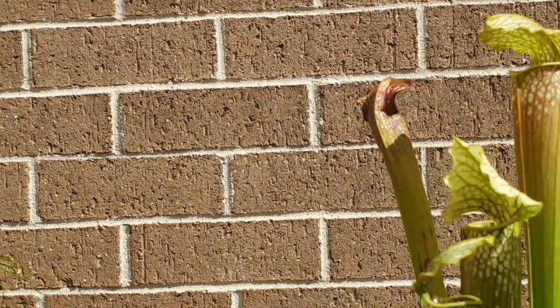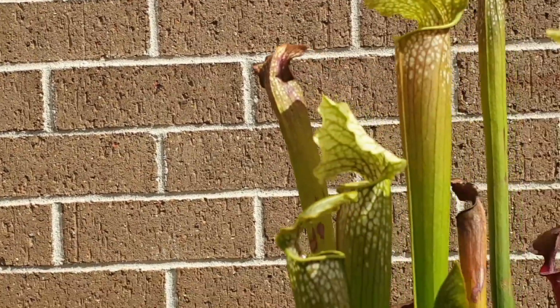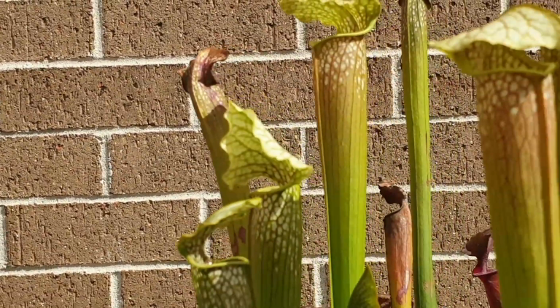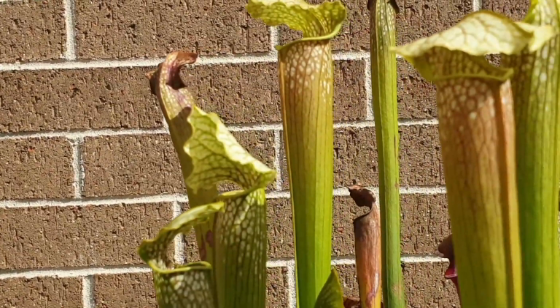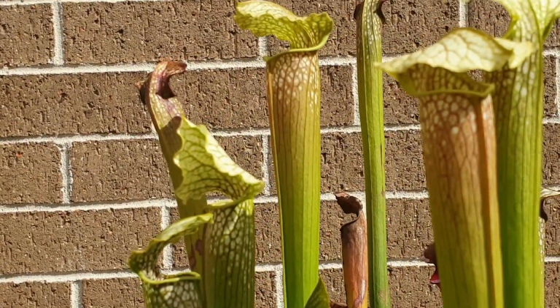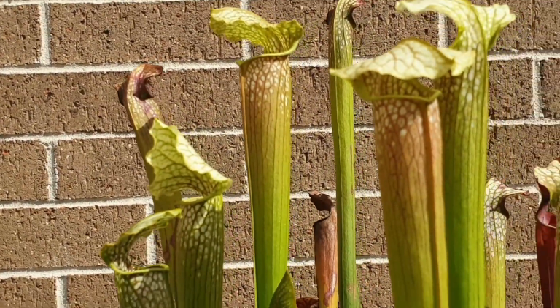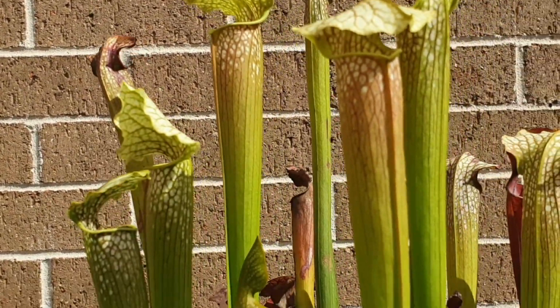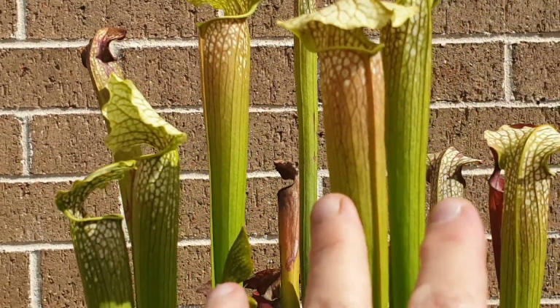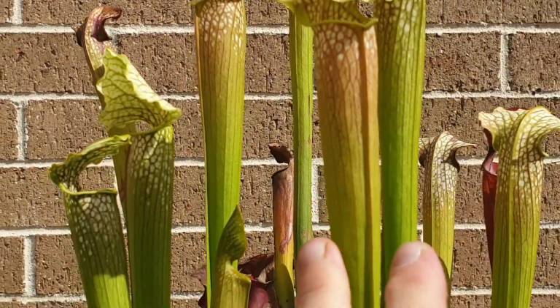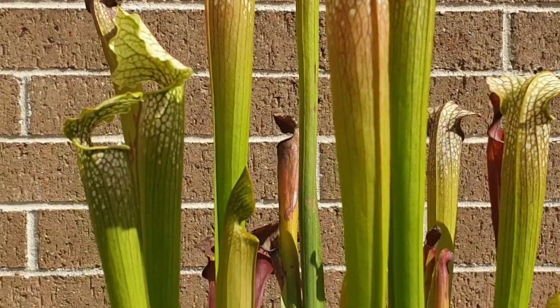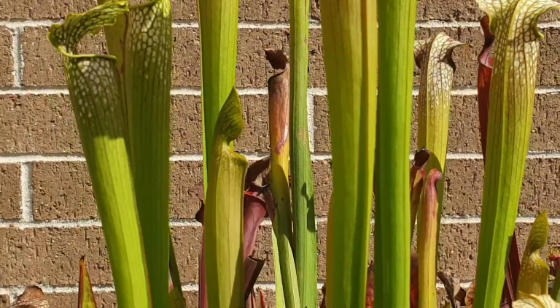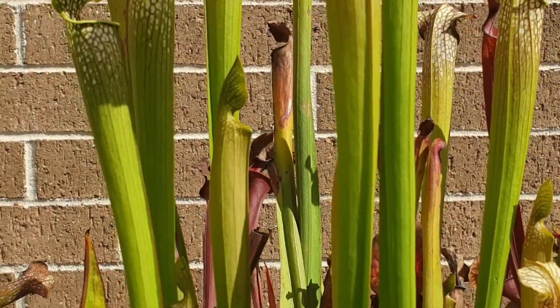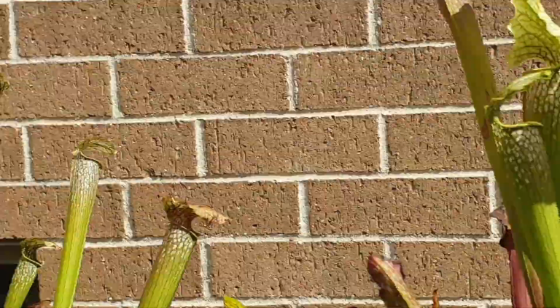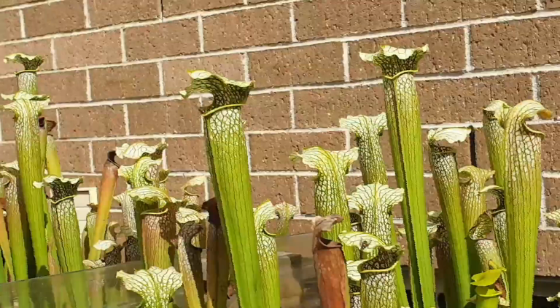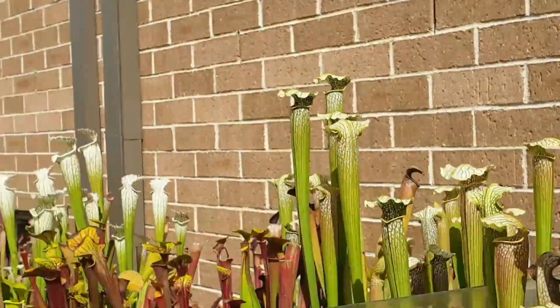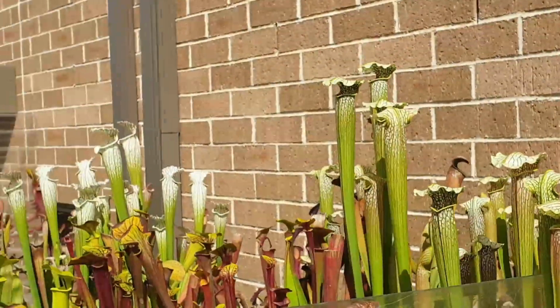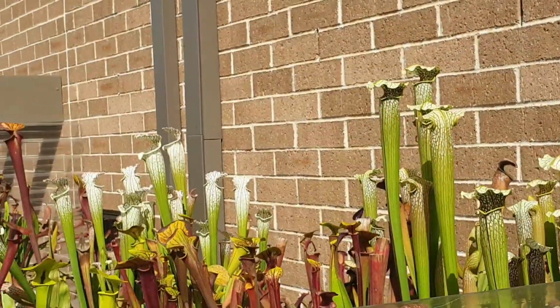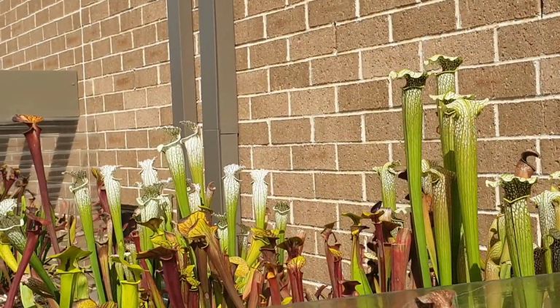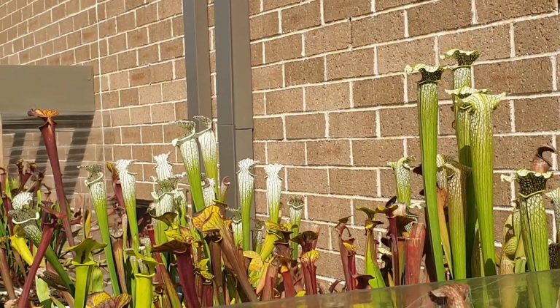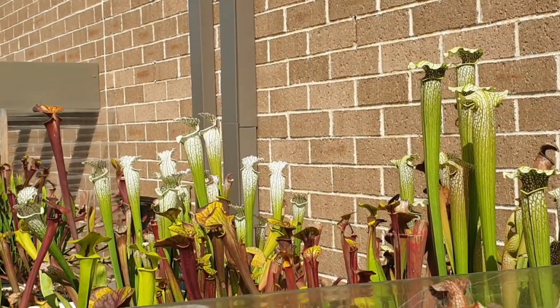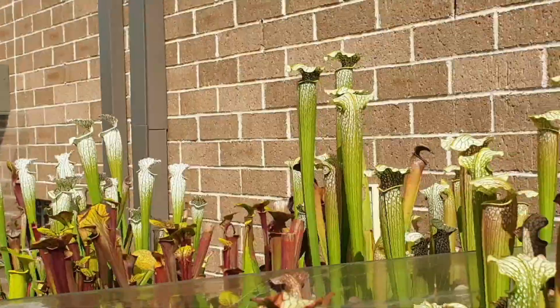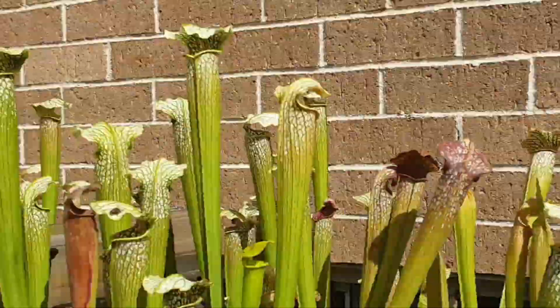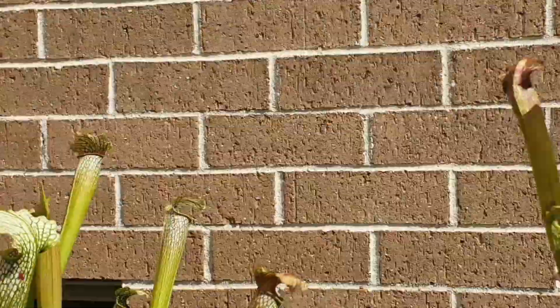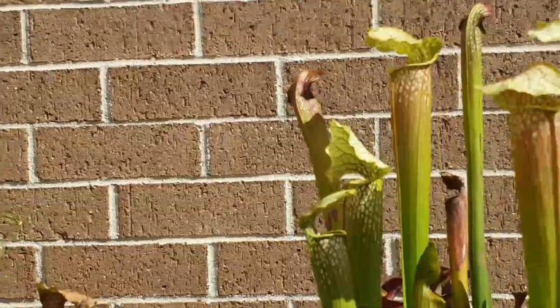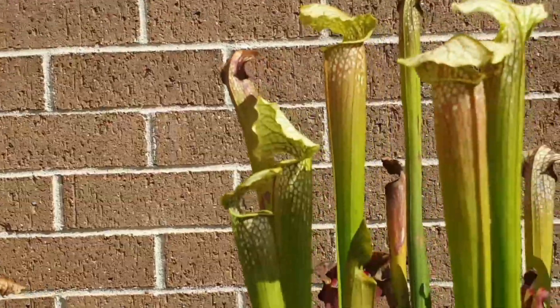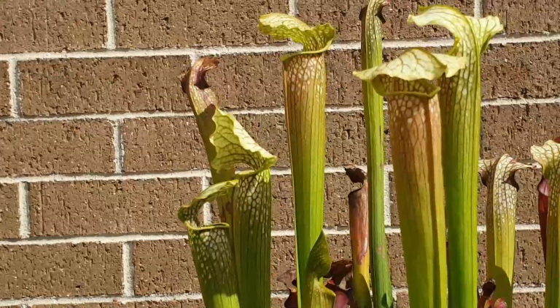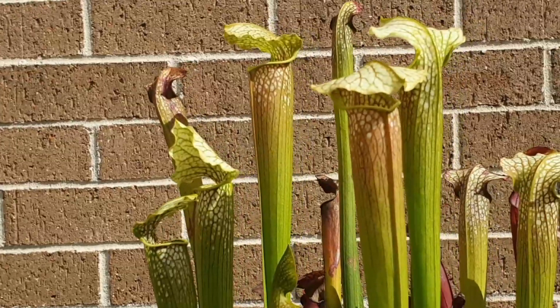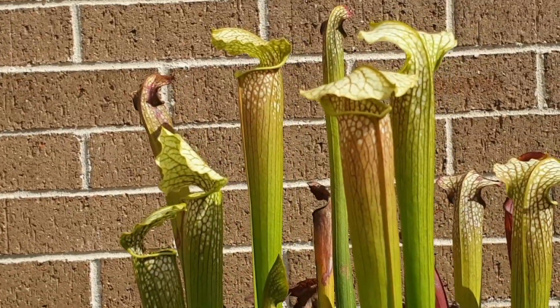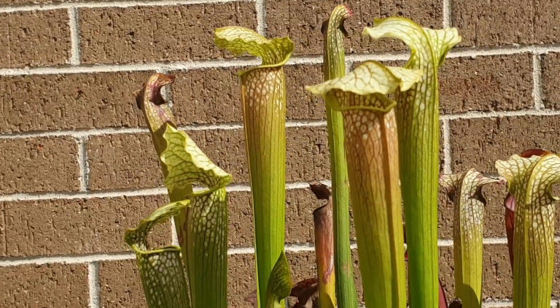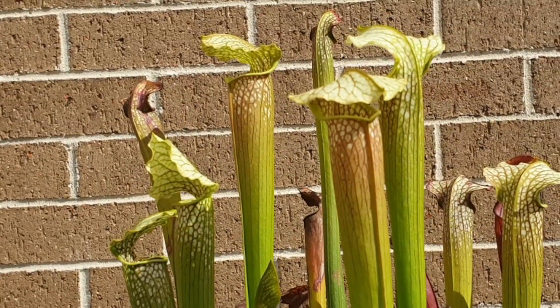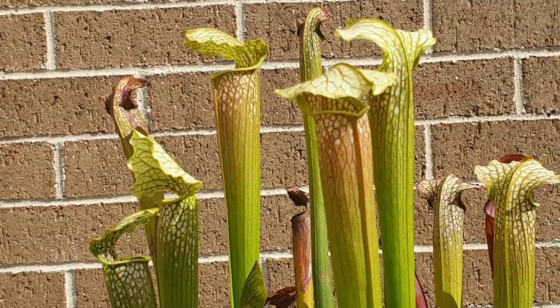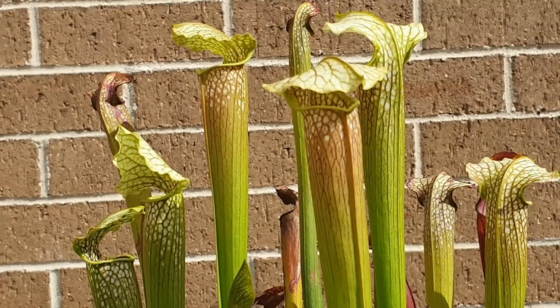As well as that, they've got quite narrow pitchers here compared to my other one down the back there which I'll show you later on — that also adds to the effect of looking like a cobra.